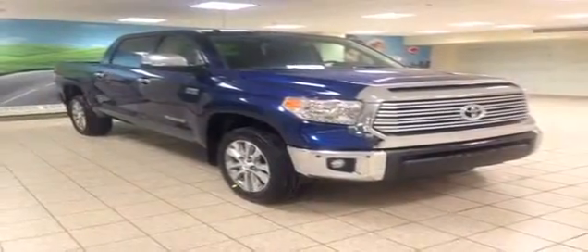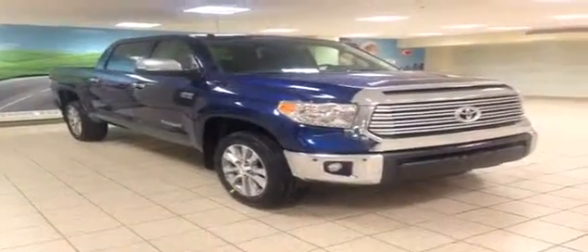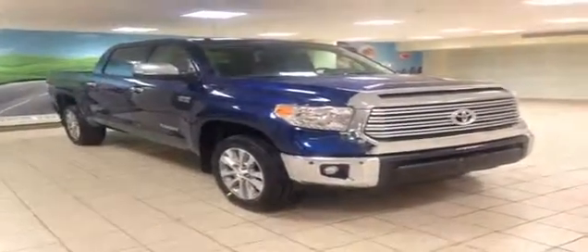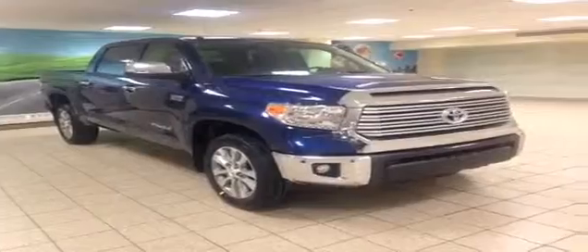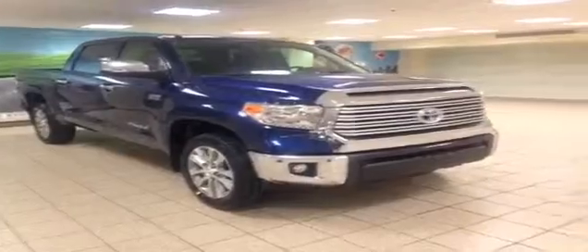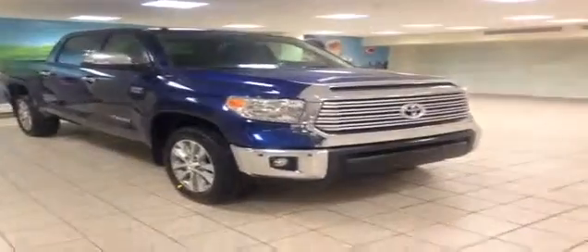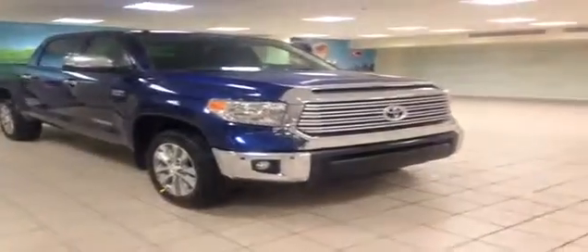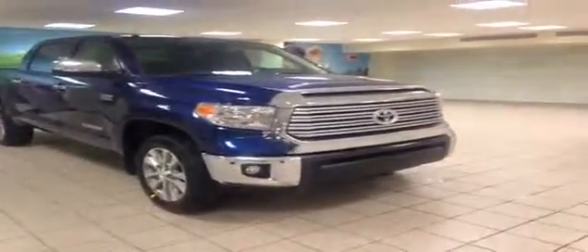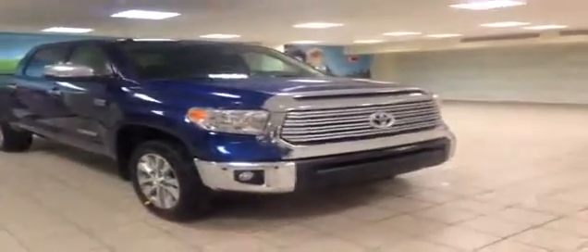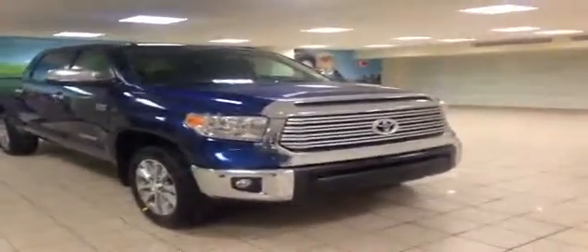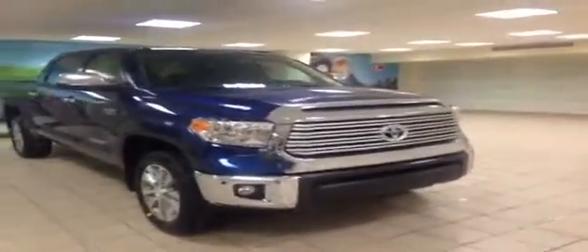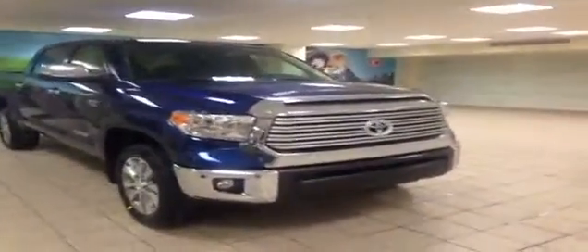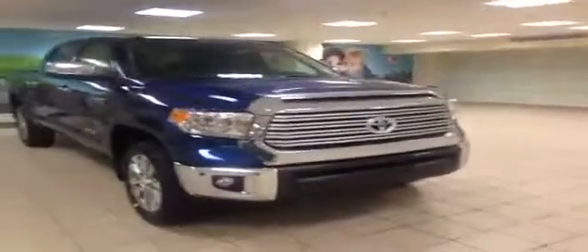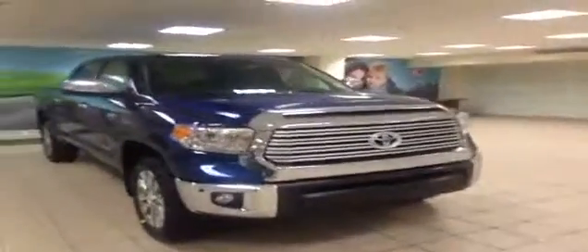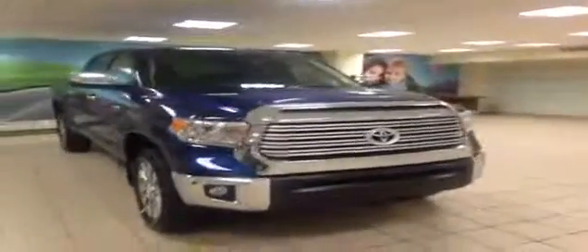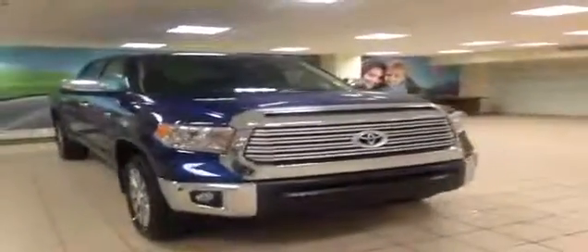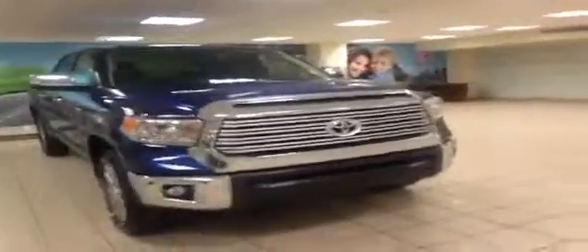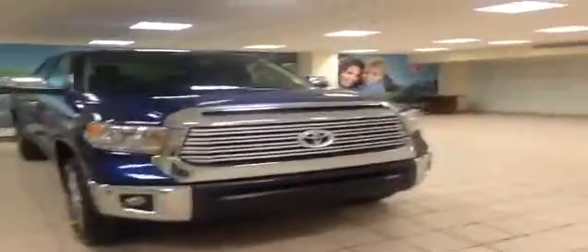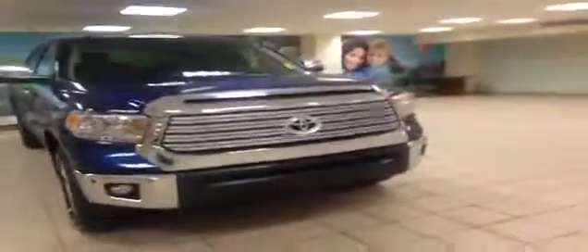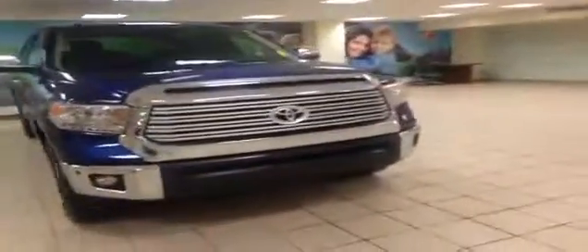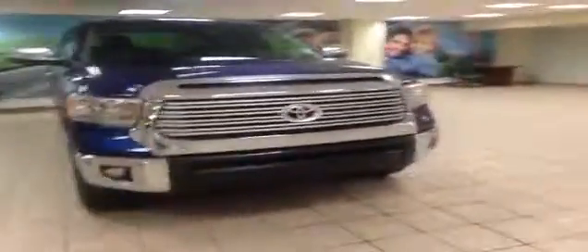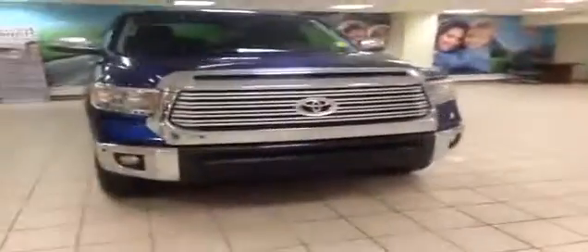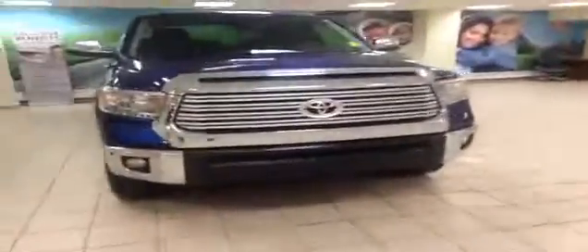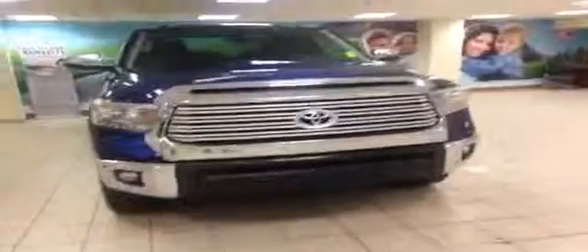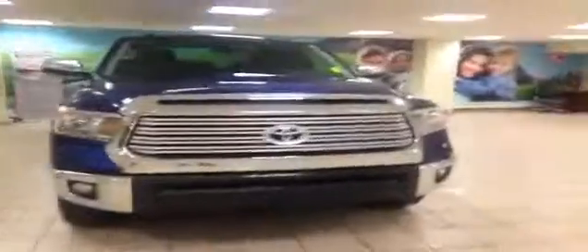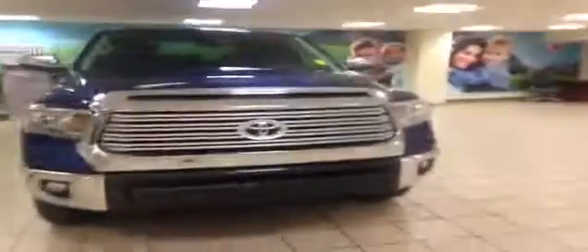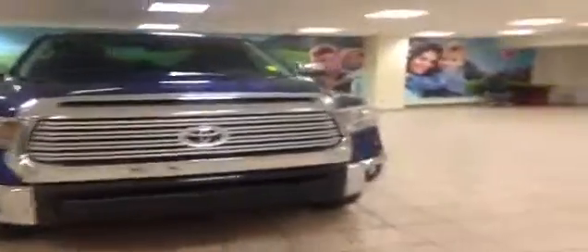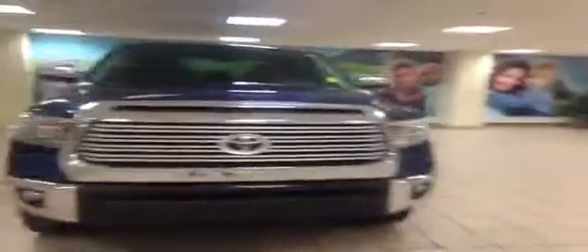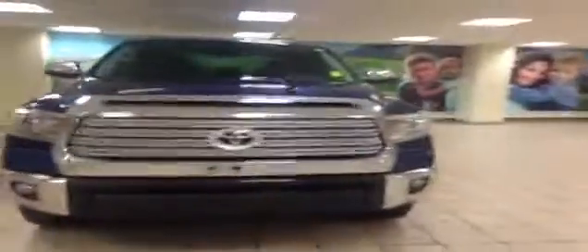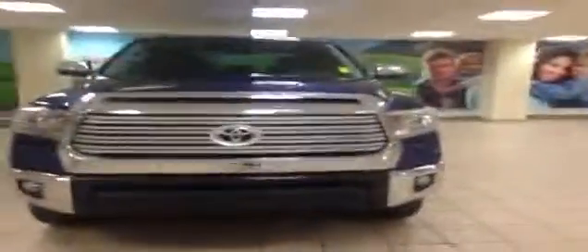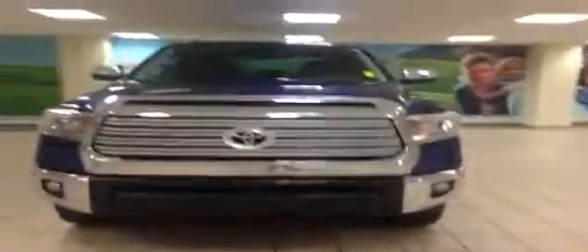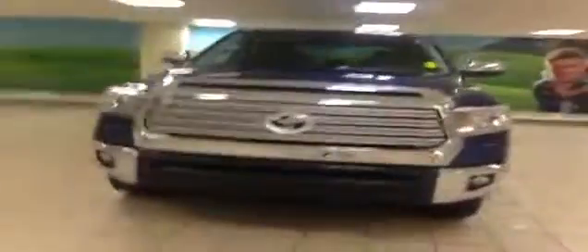My name is Jayden, I'm the Merchandiser here at Charles Gun Toyota and we're located in Calgary's Northwest Auto Mall. Here is a 2014 Tundra Limited.